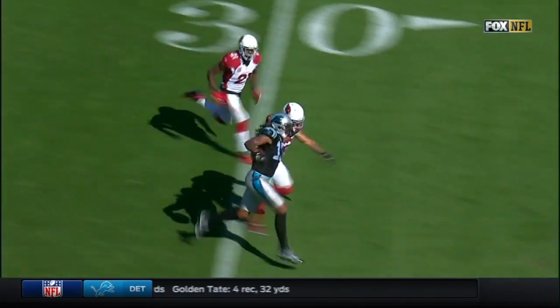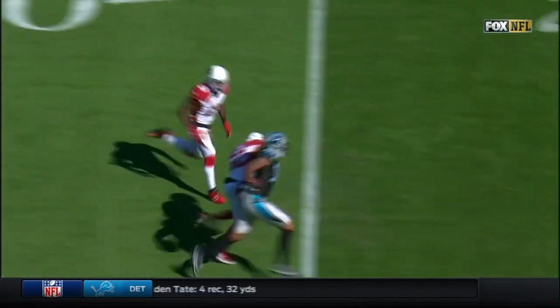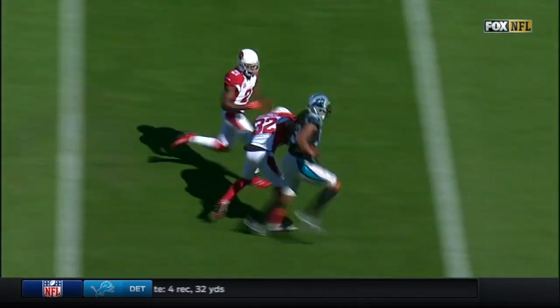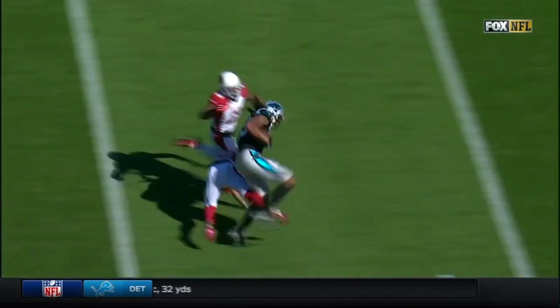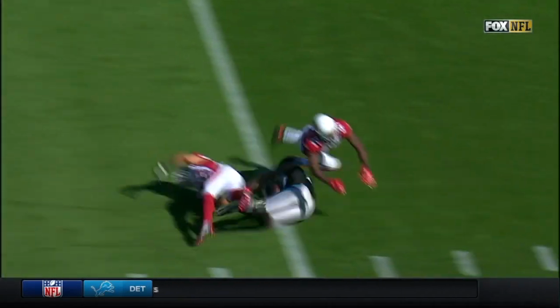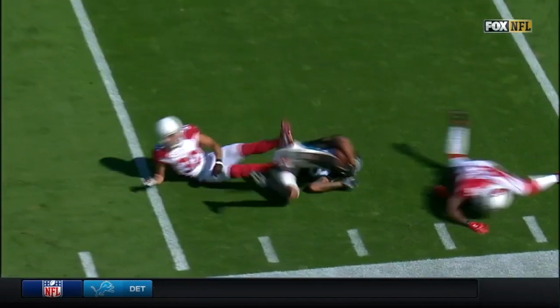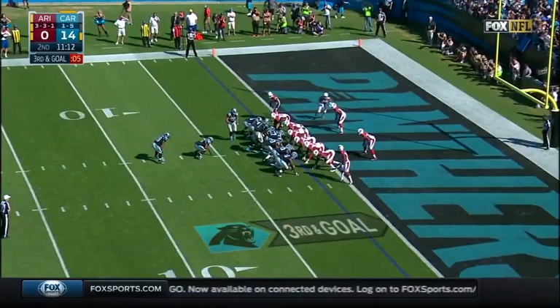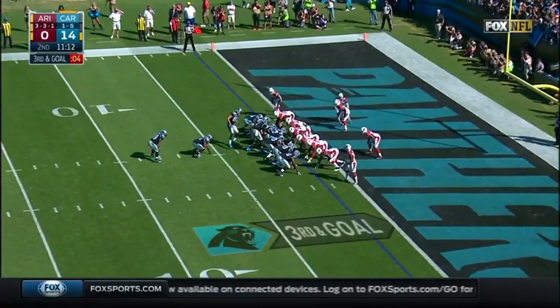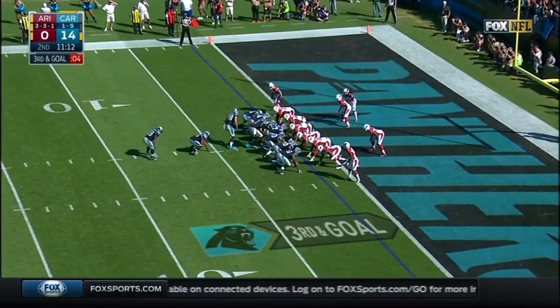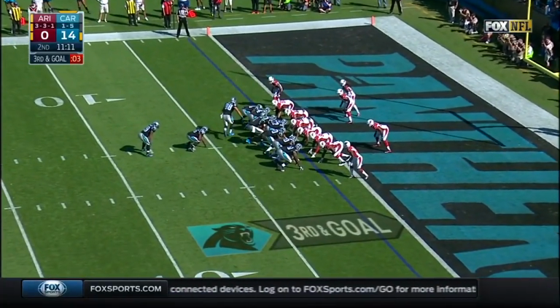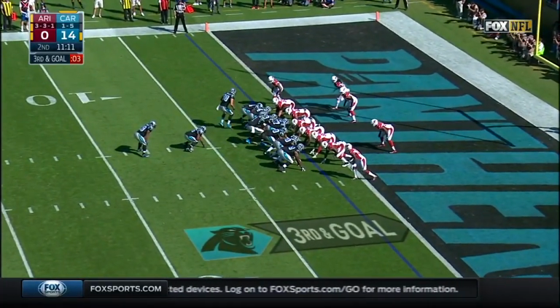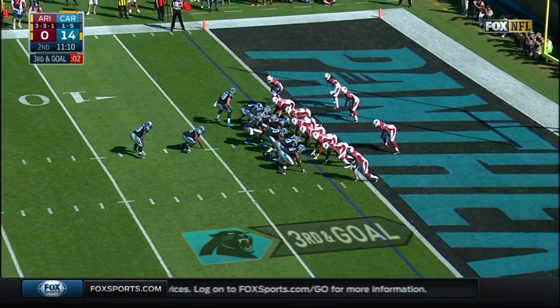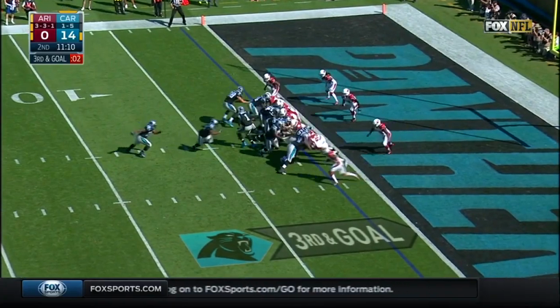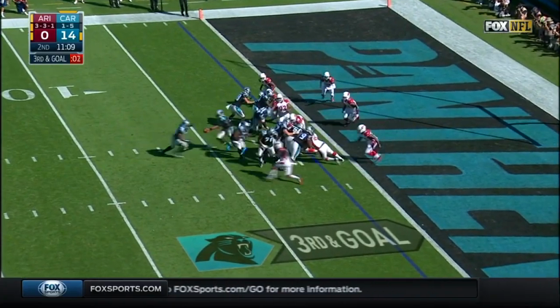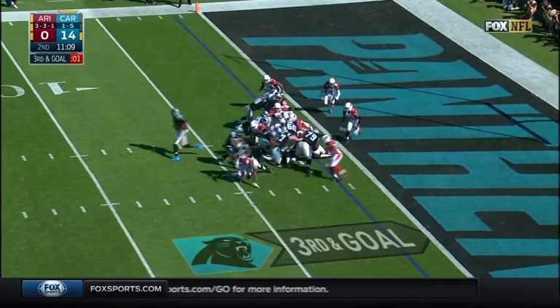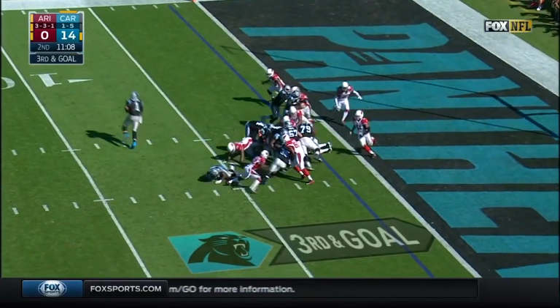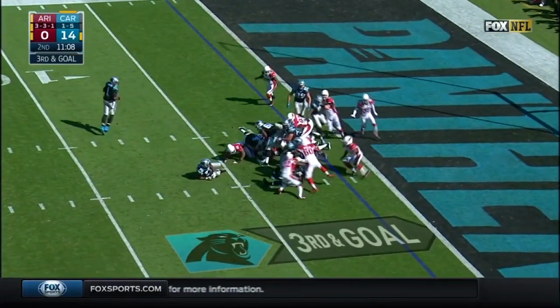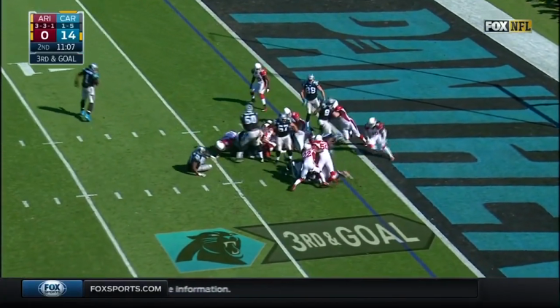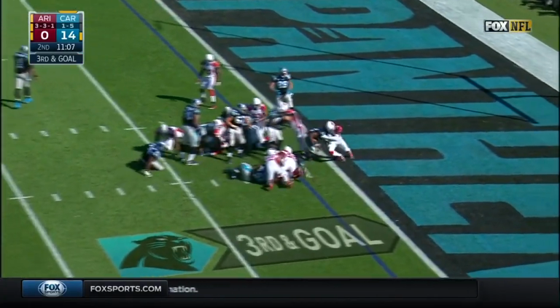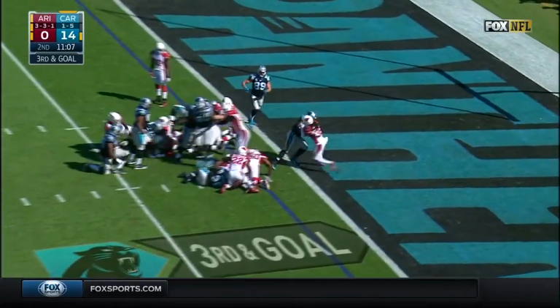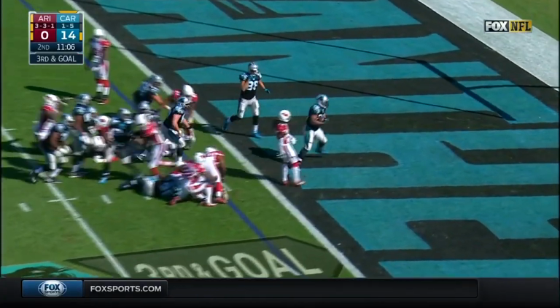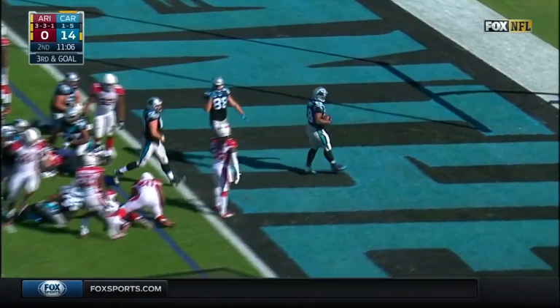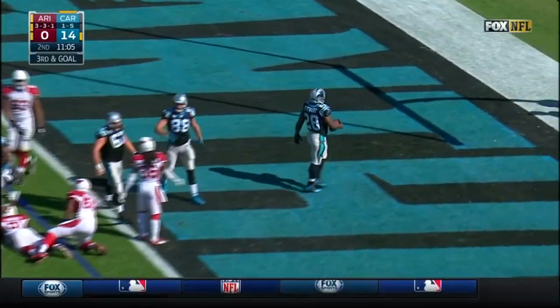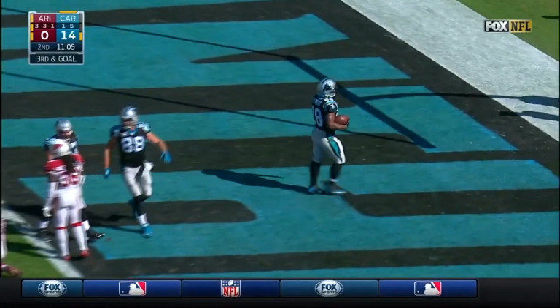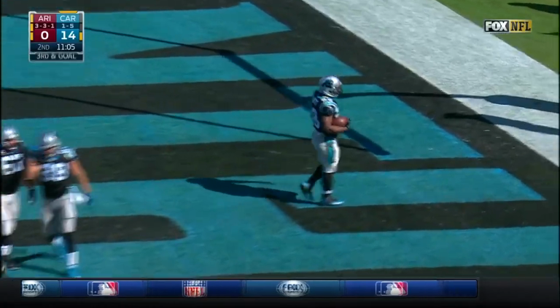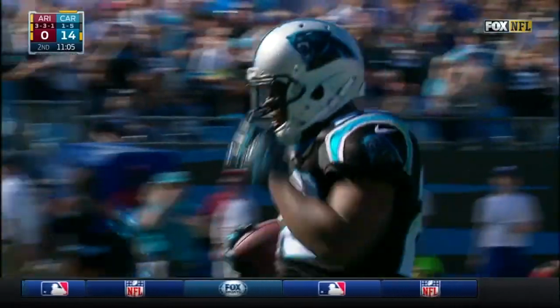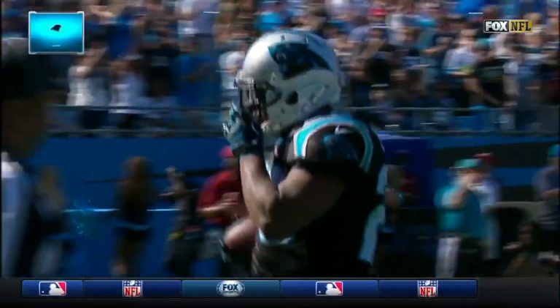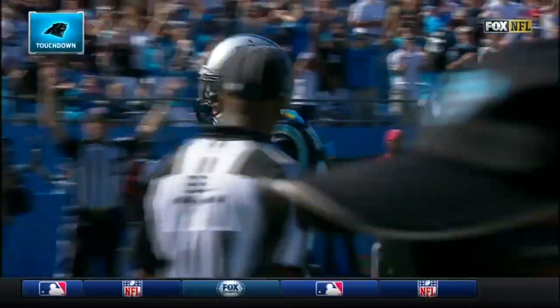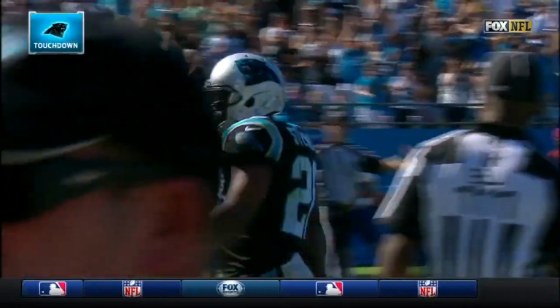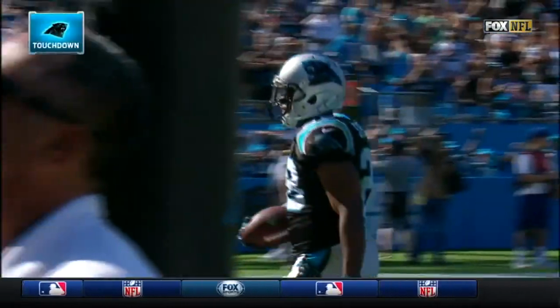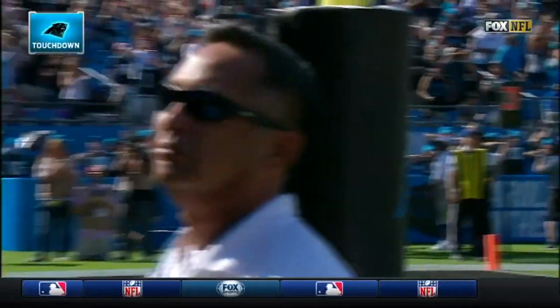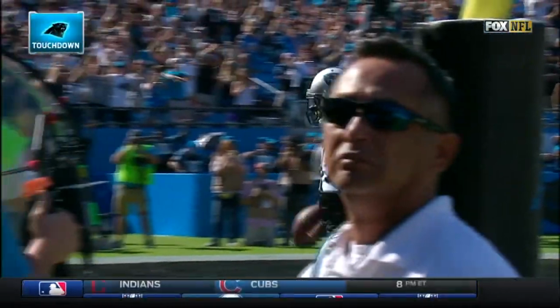Kelvin Benjamin turns around Patrick Peterson a little bit — over a yard to go on third down. Stewart is hit, but barrows his way into the end zone. He would not be stopped.